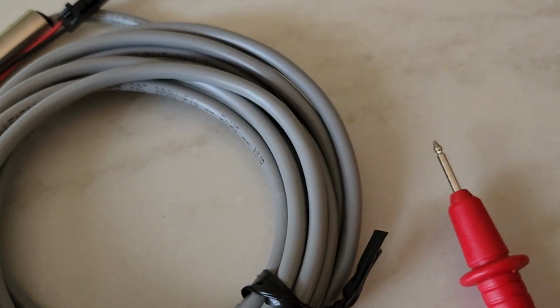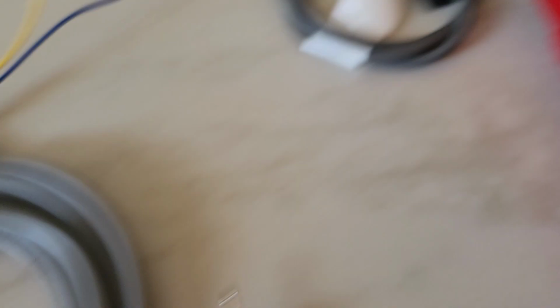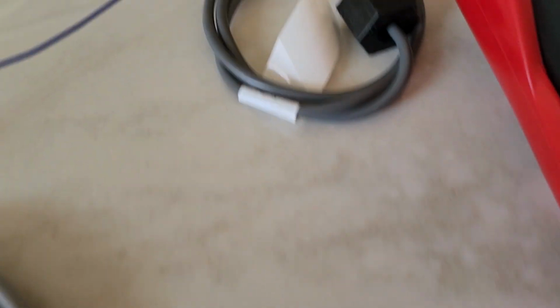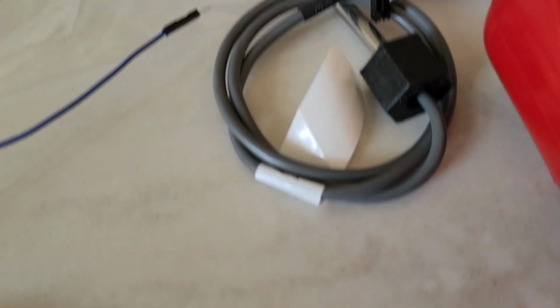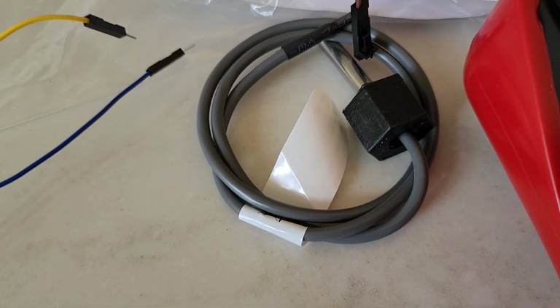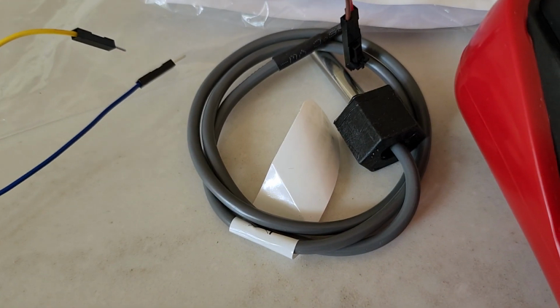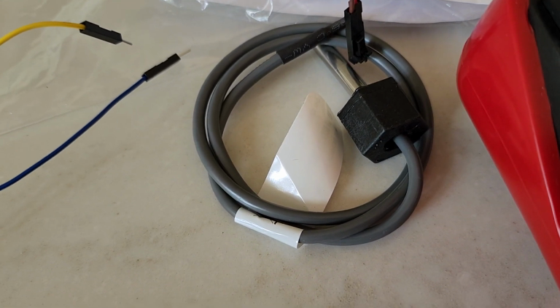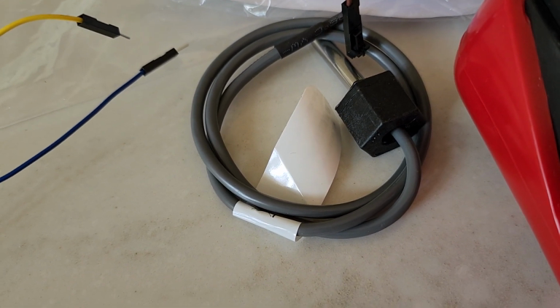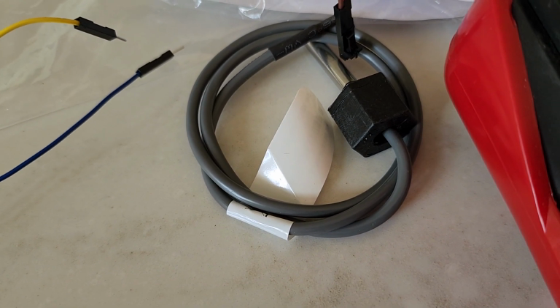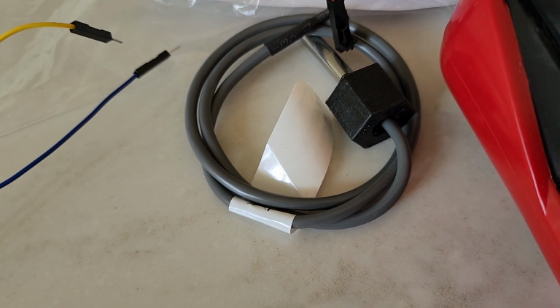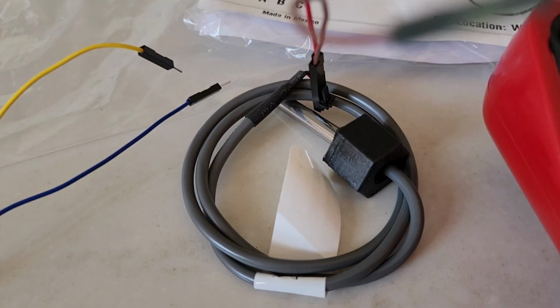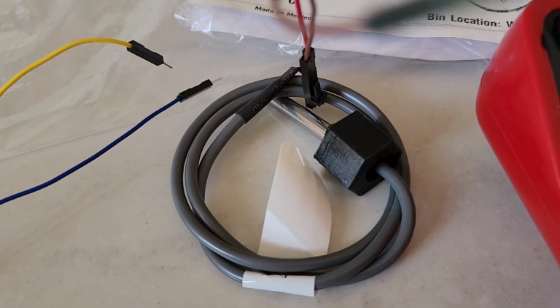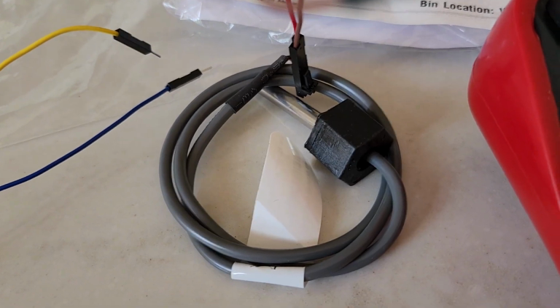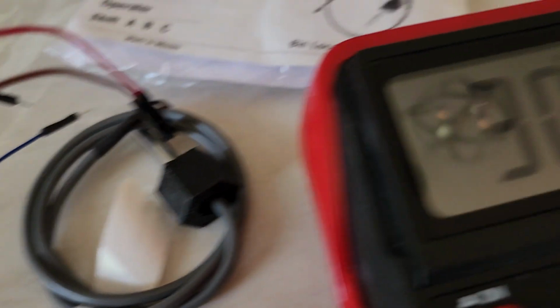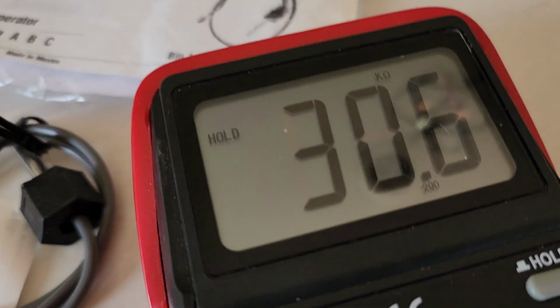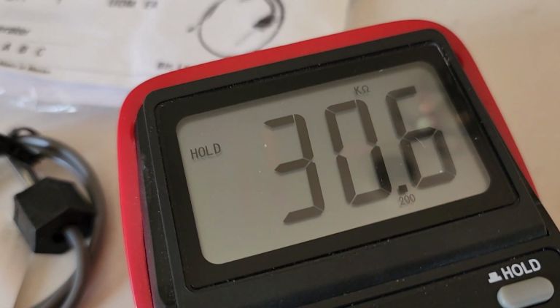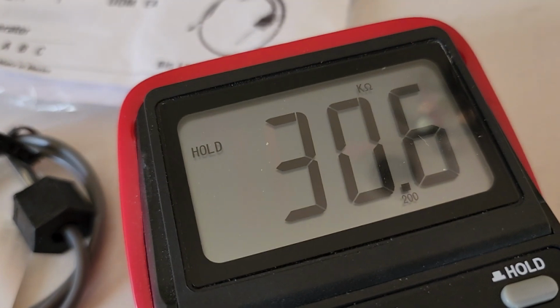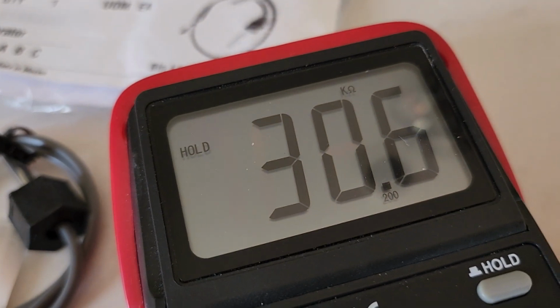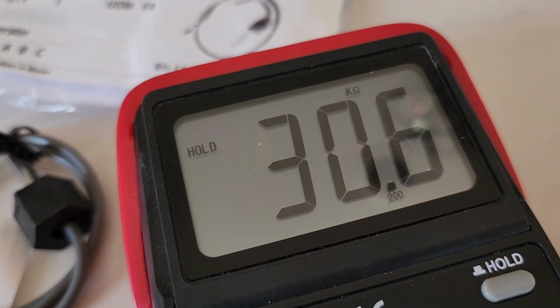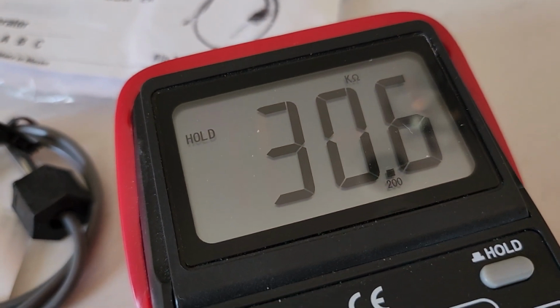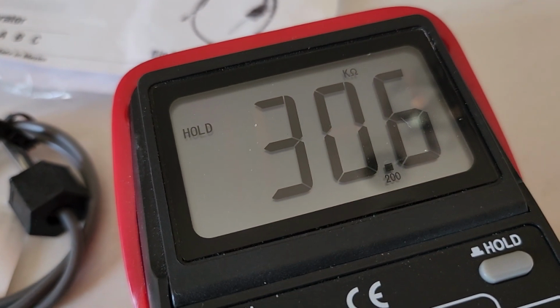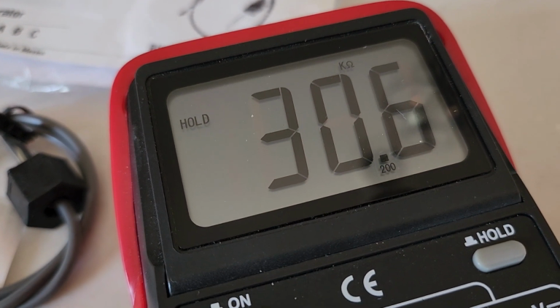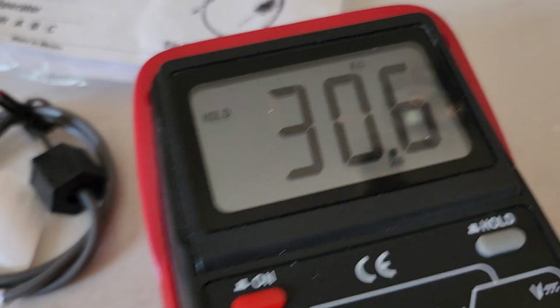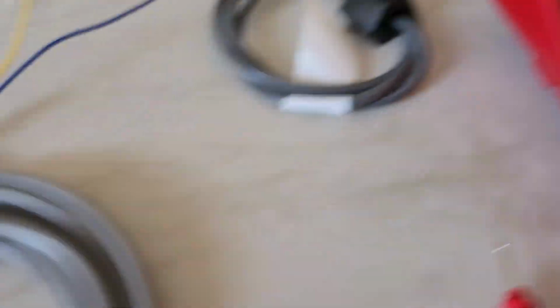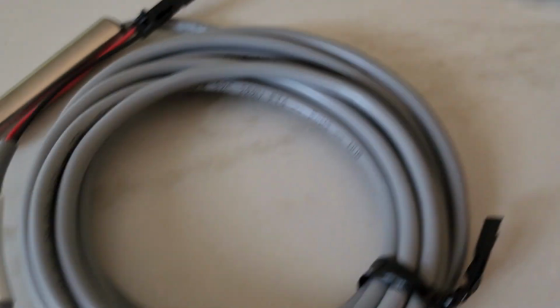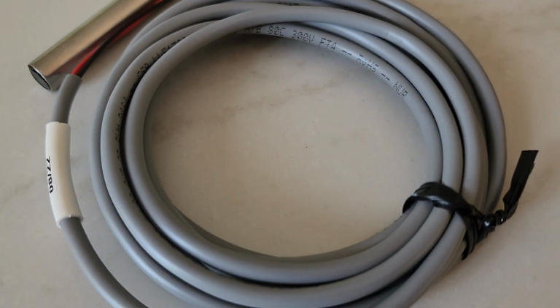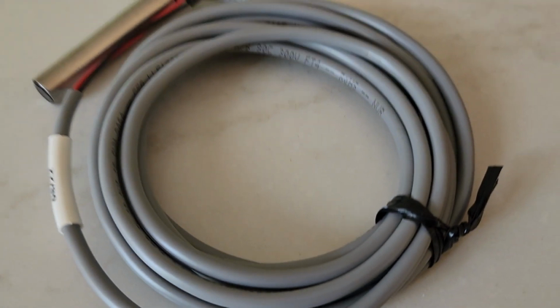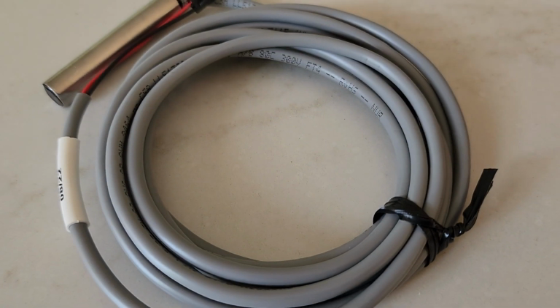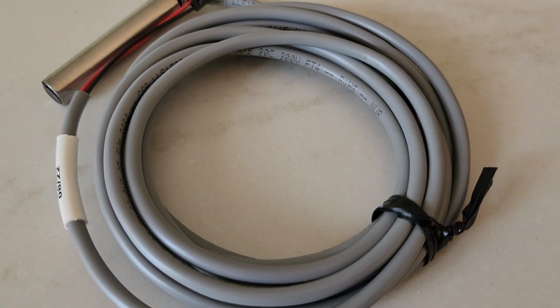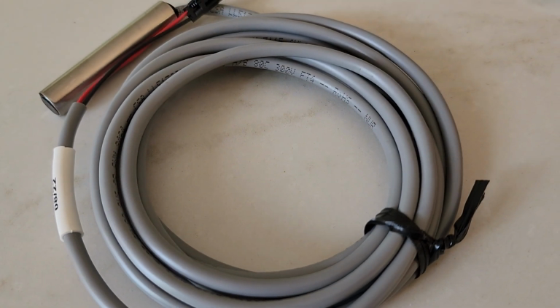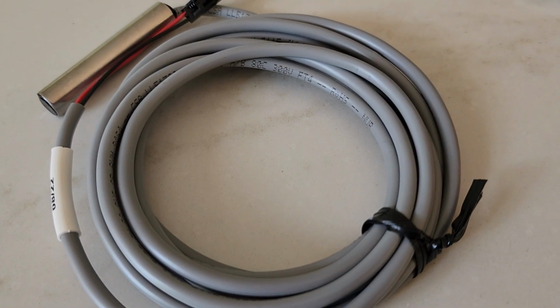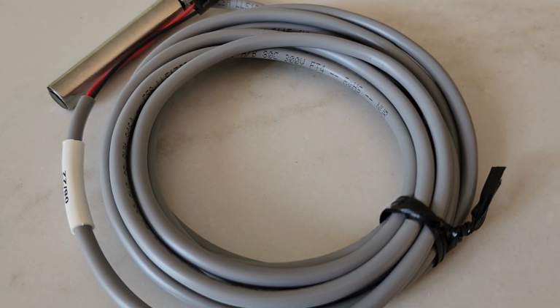Let's see what resistance this one is at this particular point. So this one's measuring about 30.6 kilohms. Now we'll see how close this one compares.